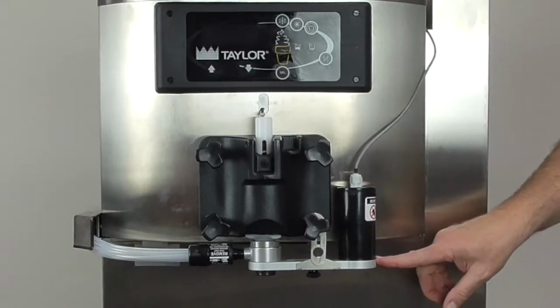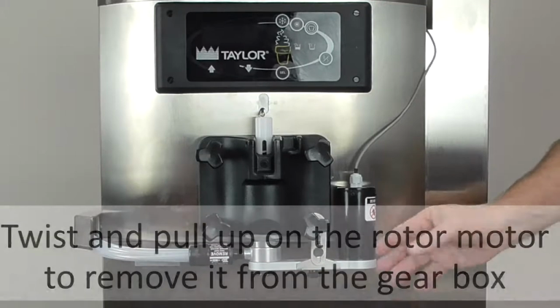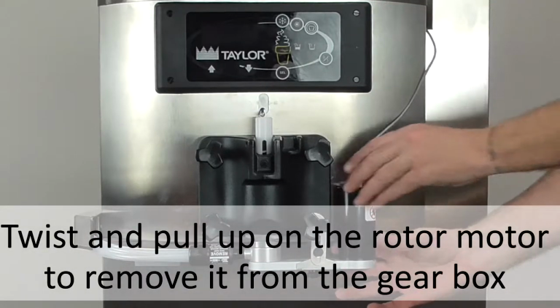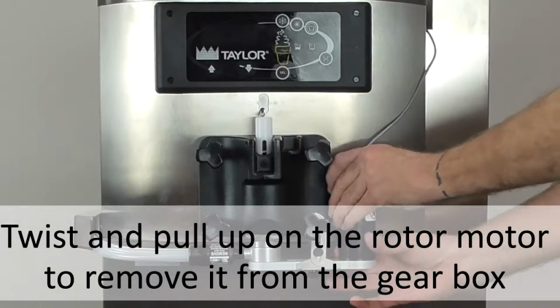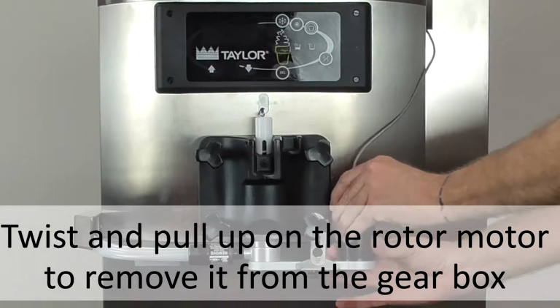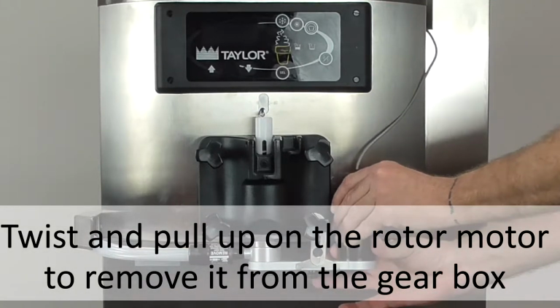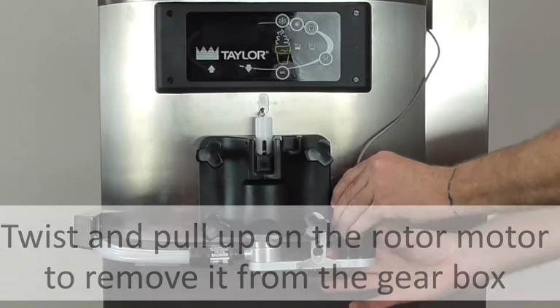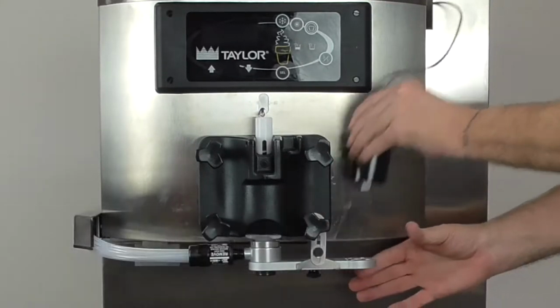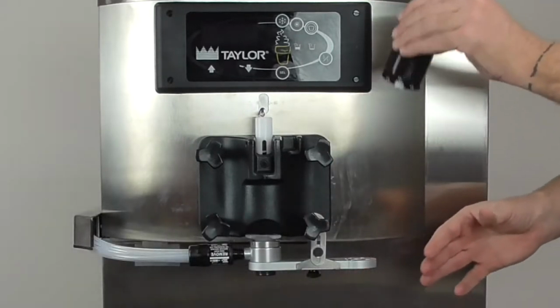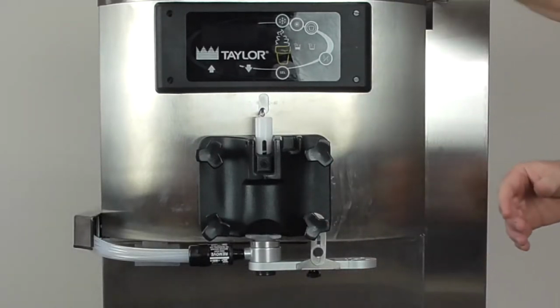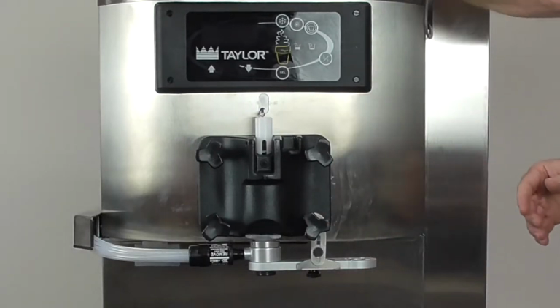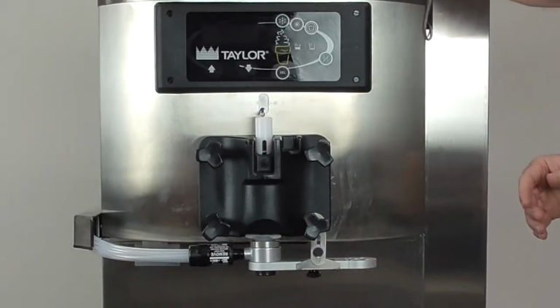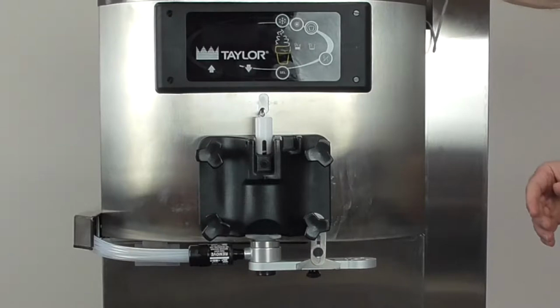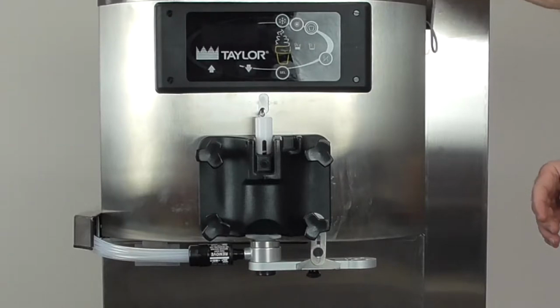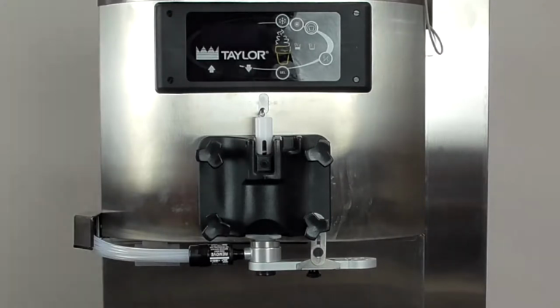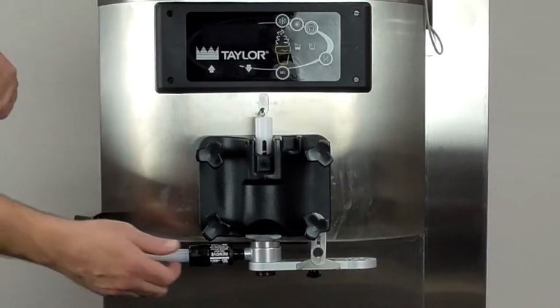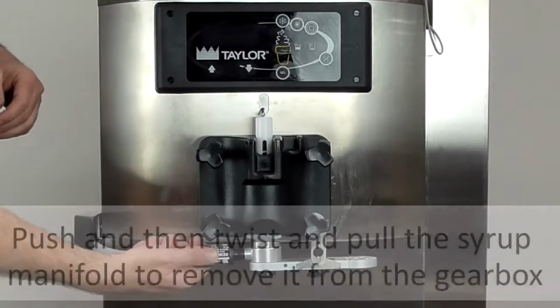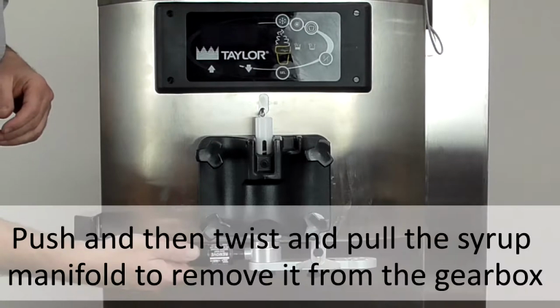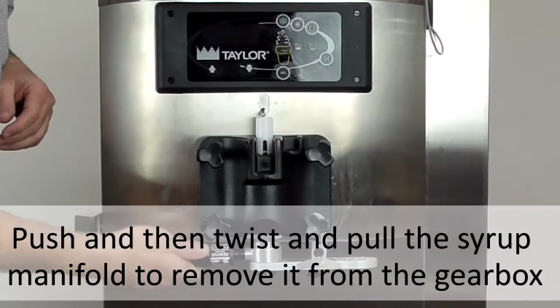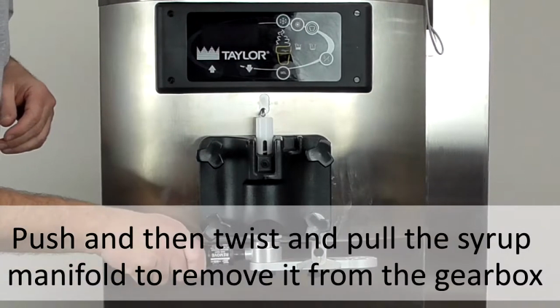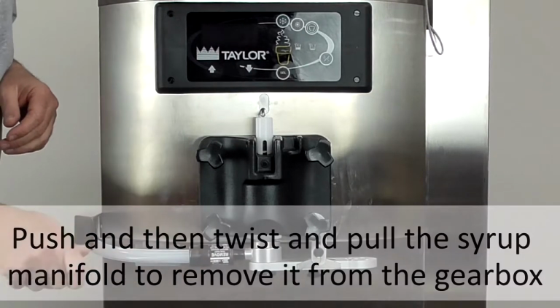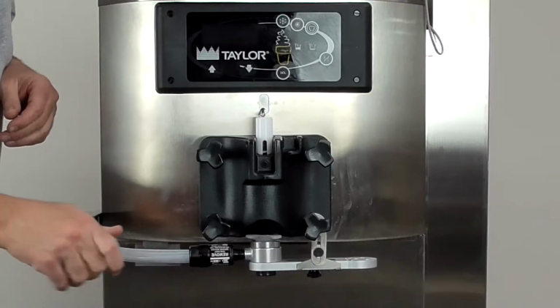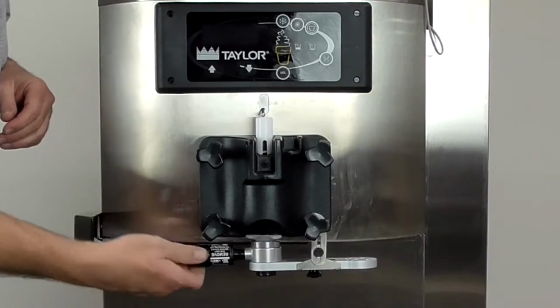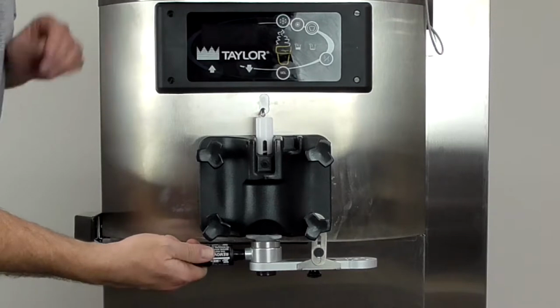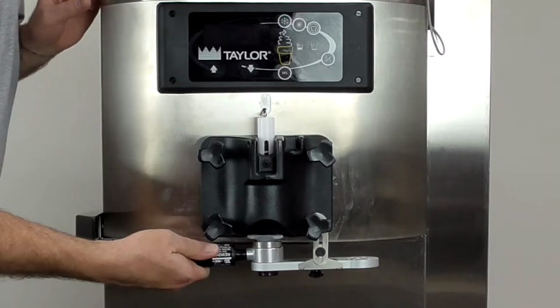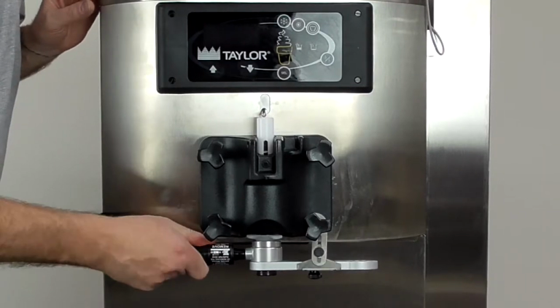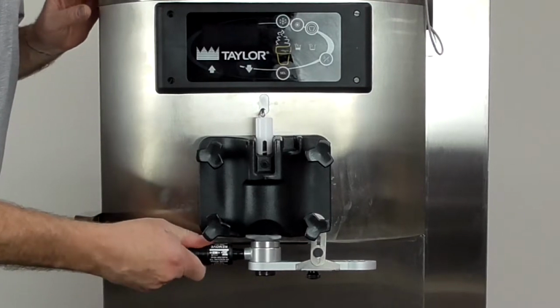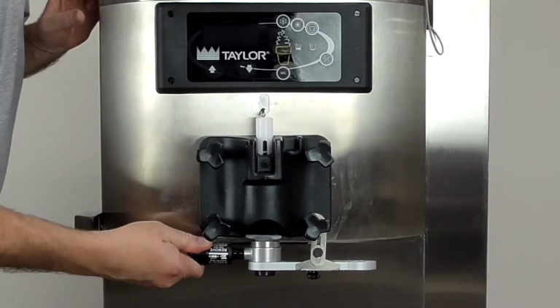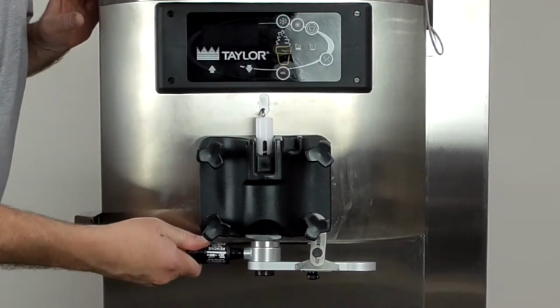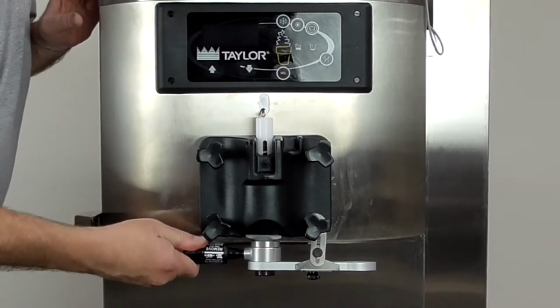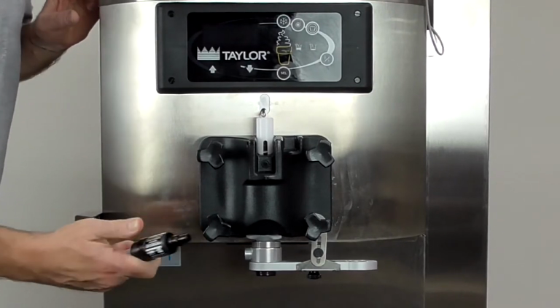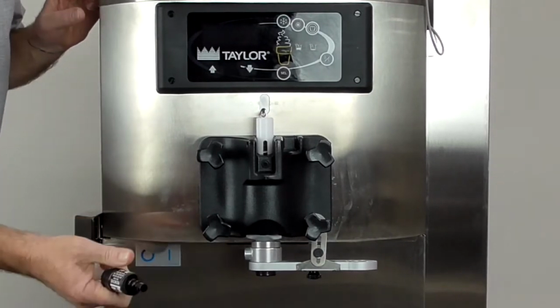Twist the rotor motor and pull up to release the rotor motor from the gearbox assembly. Now slightly push and twist the syrup manifold, and while twisting the syrup manifold pull it until it releases from the injector head assembly.